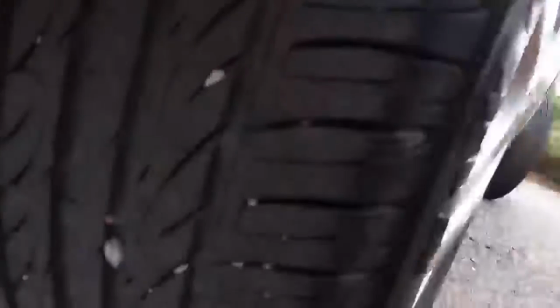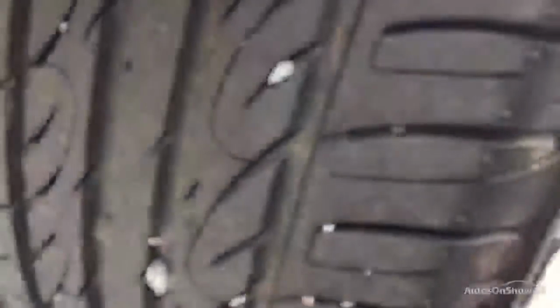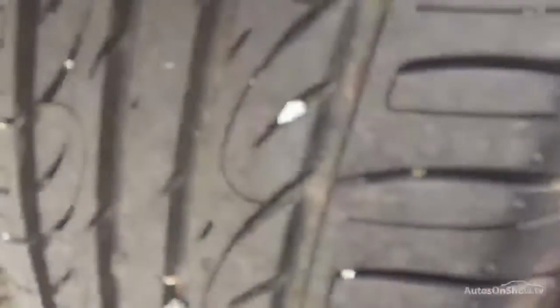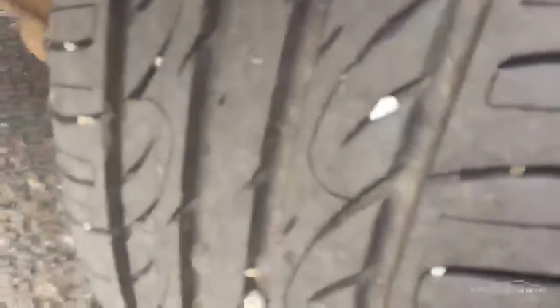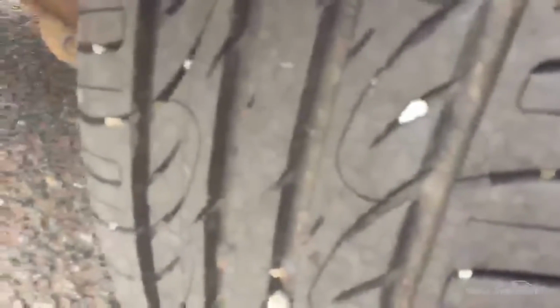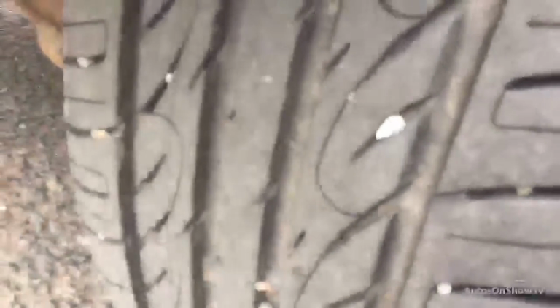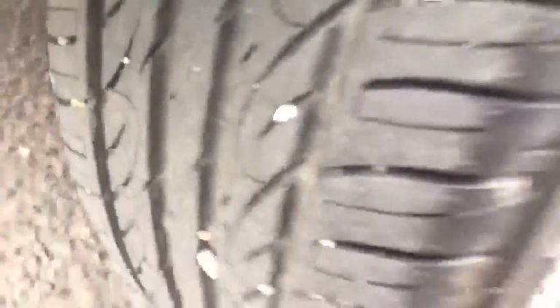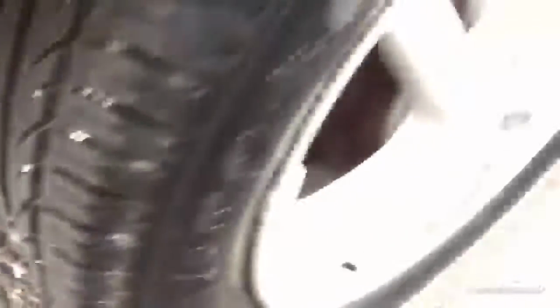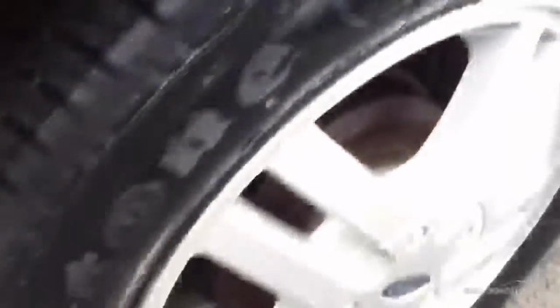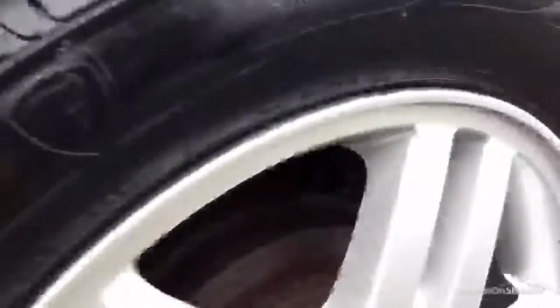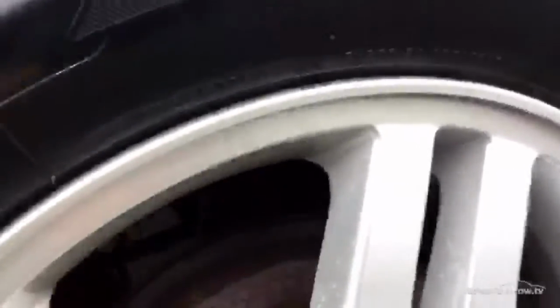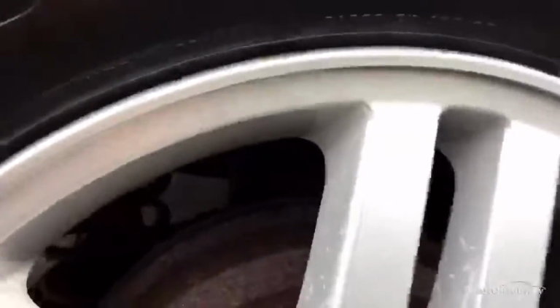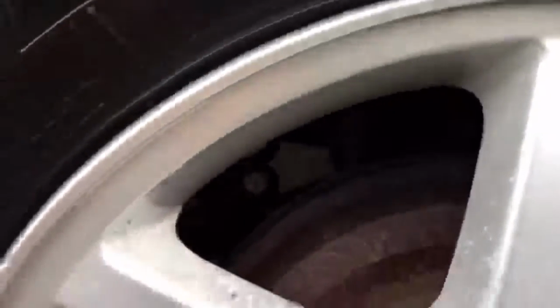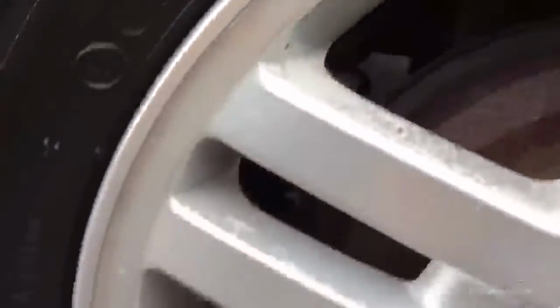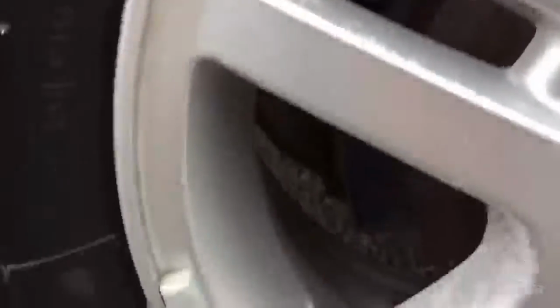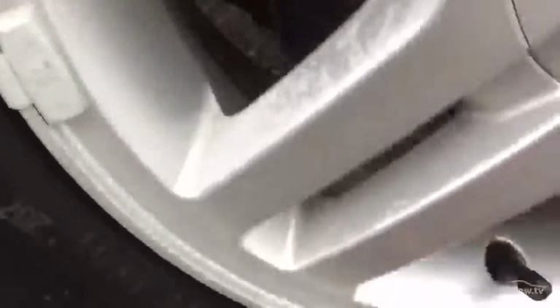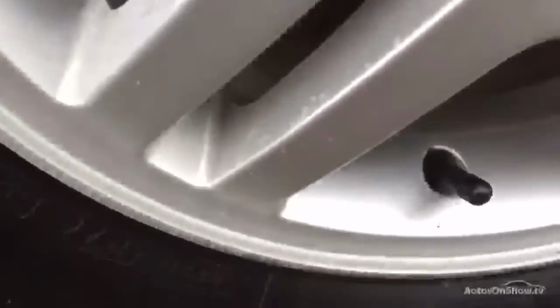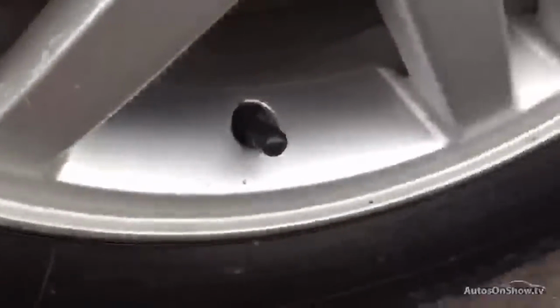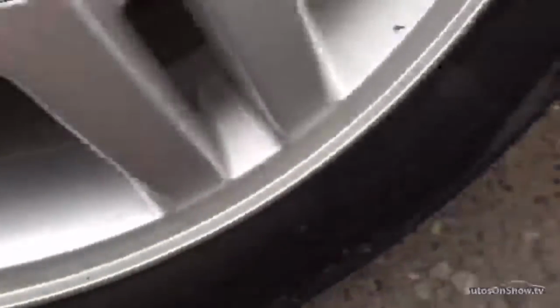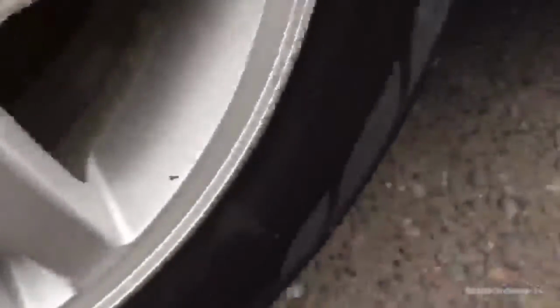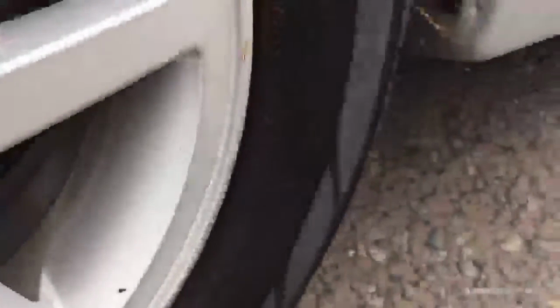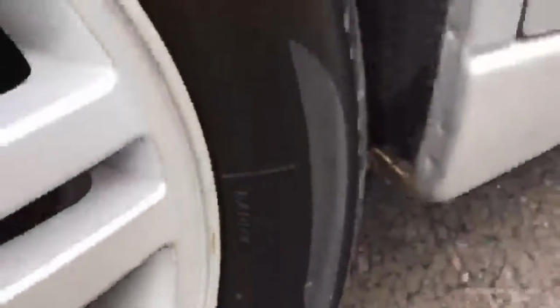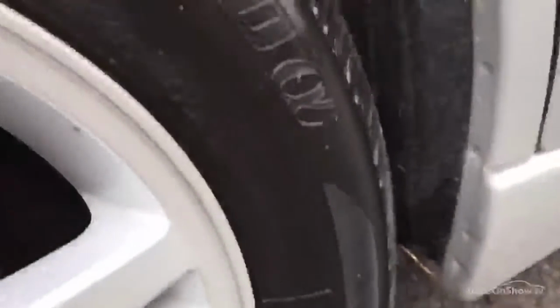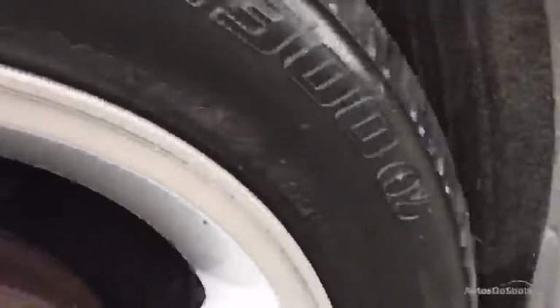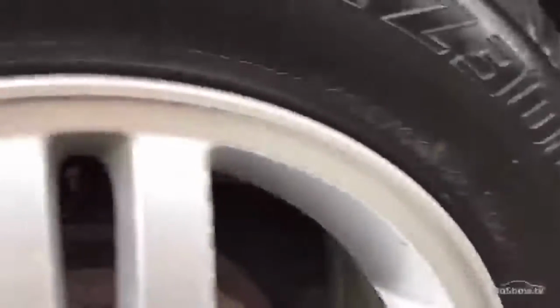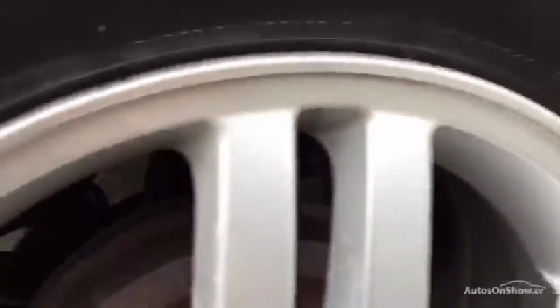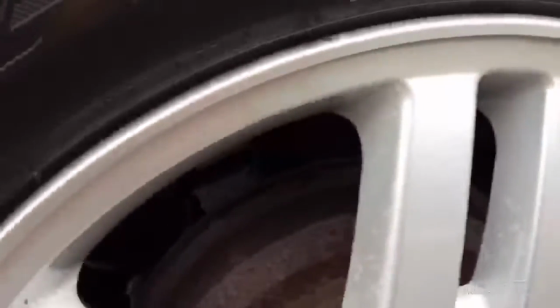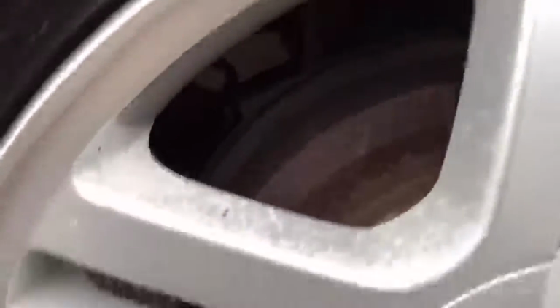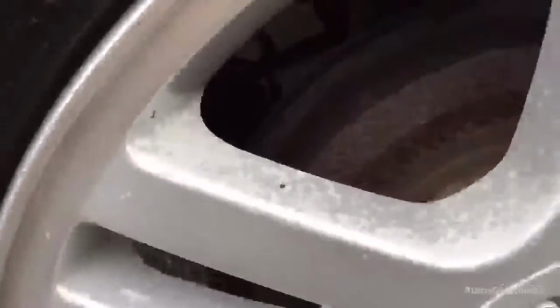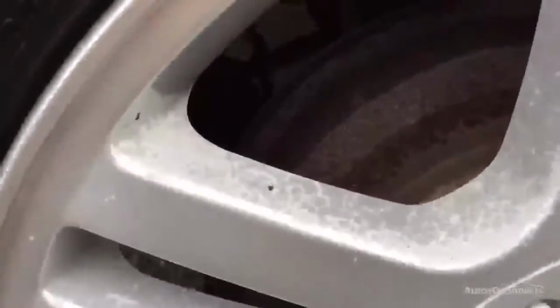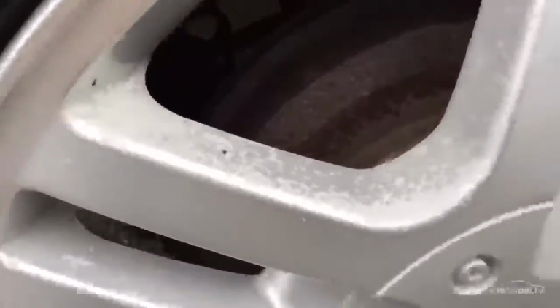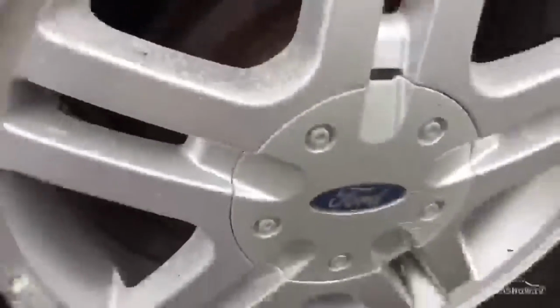The offside rear tyre has a good three to four millimeters of tread. On the rear alloy, some paint is starting to come off around the inside of the spokes, but there's no real sign of heavy curbing or scuff marks.